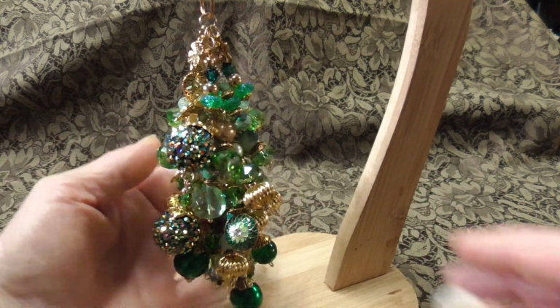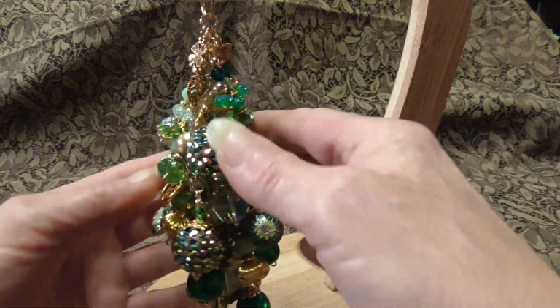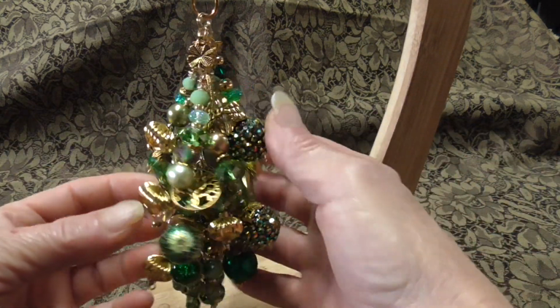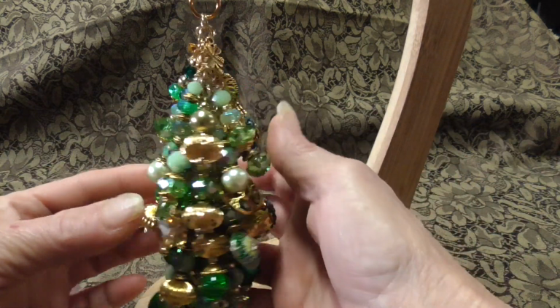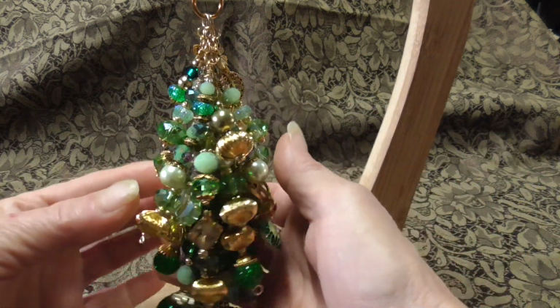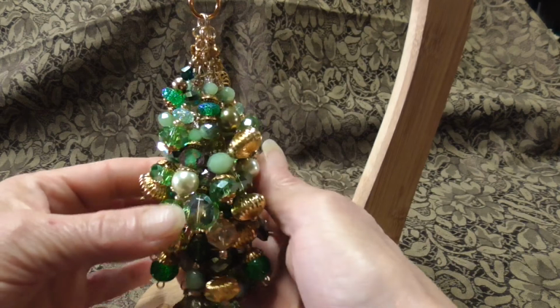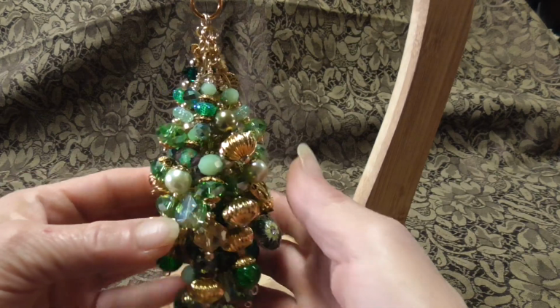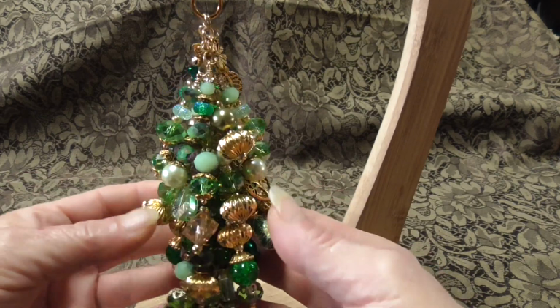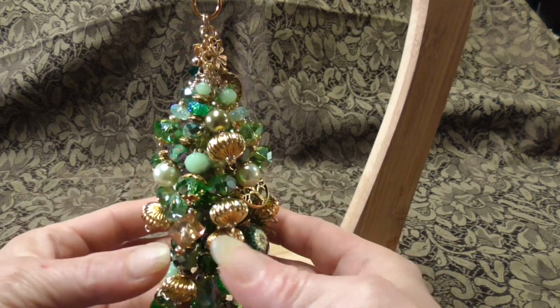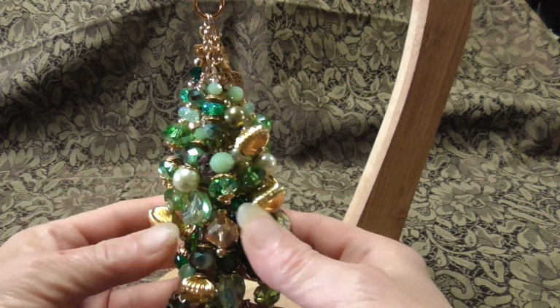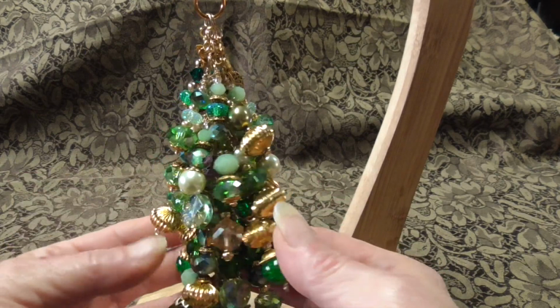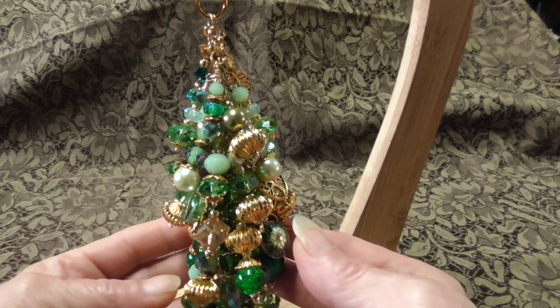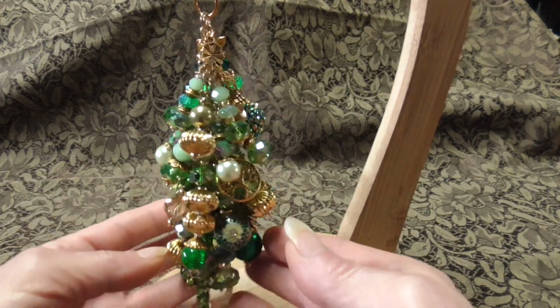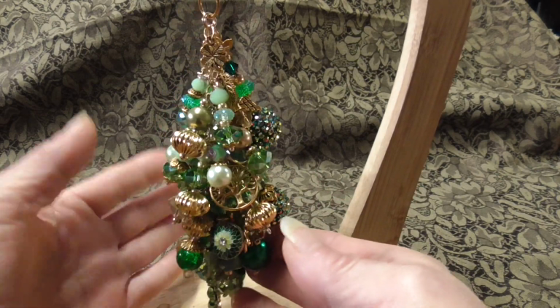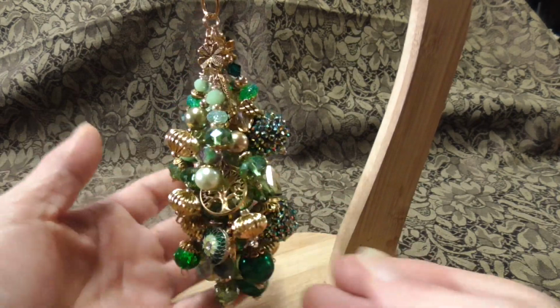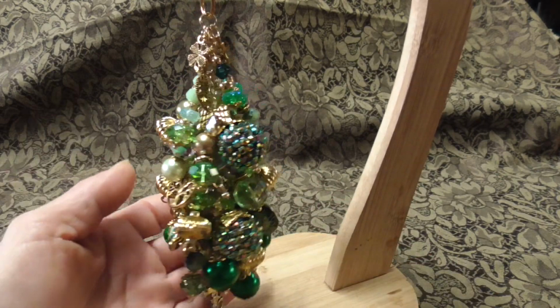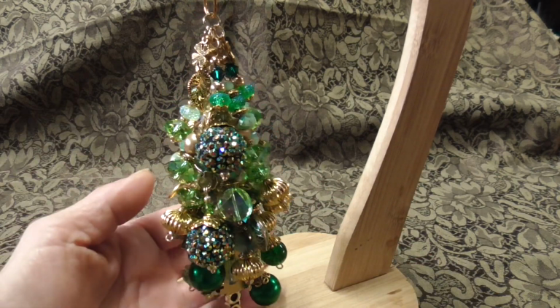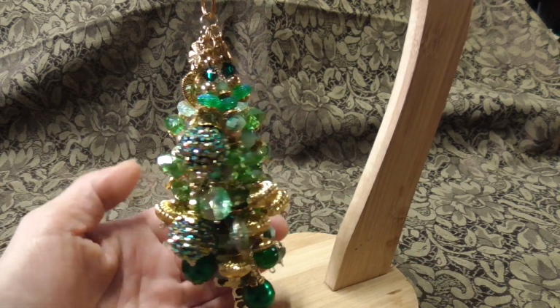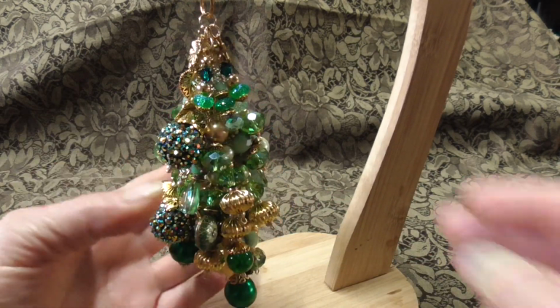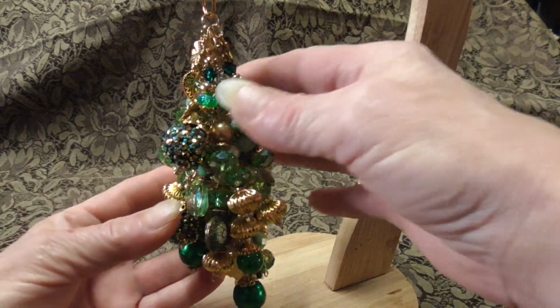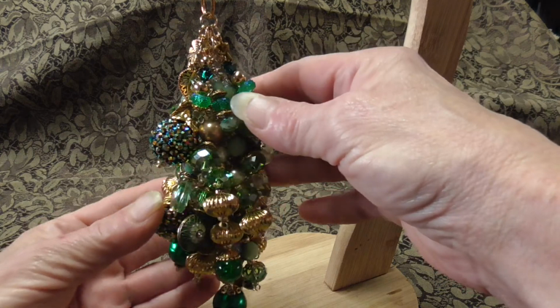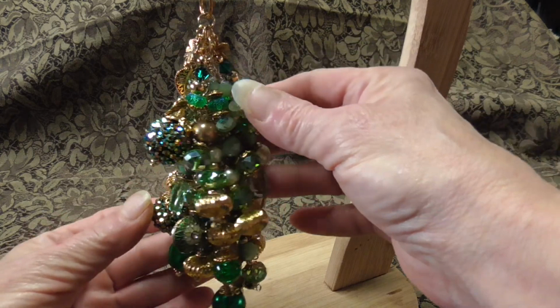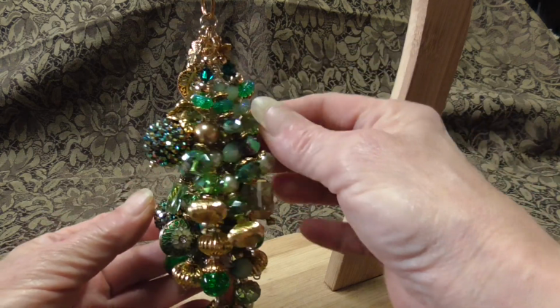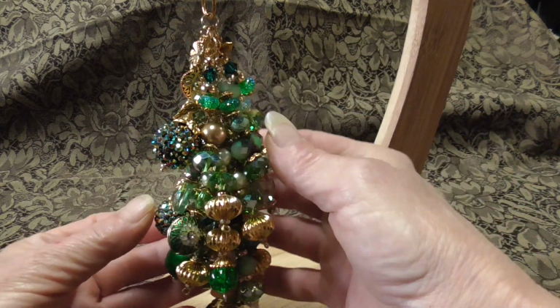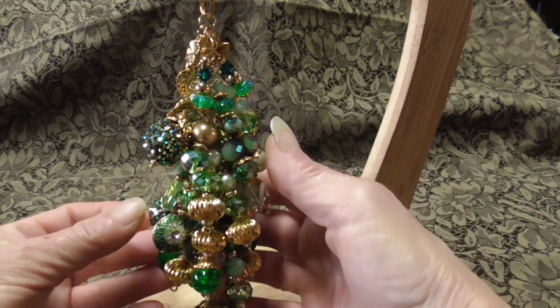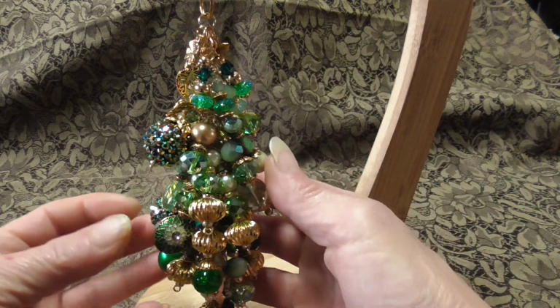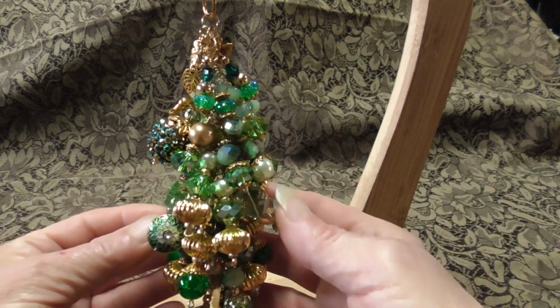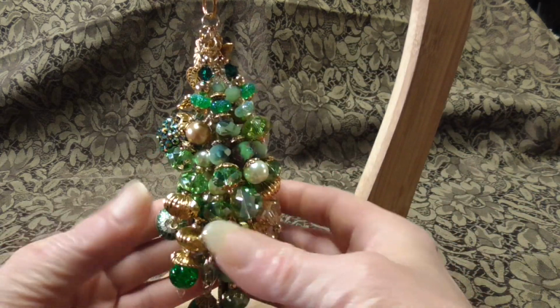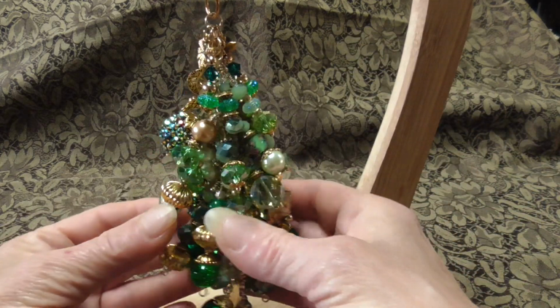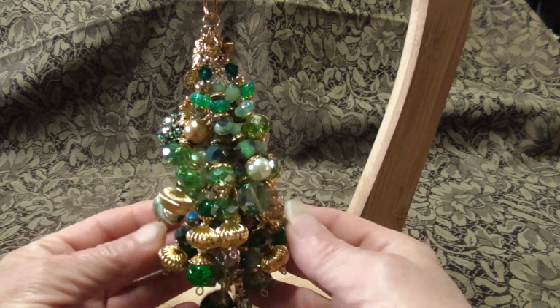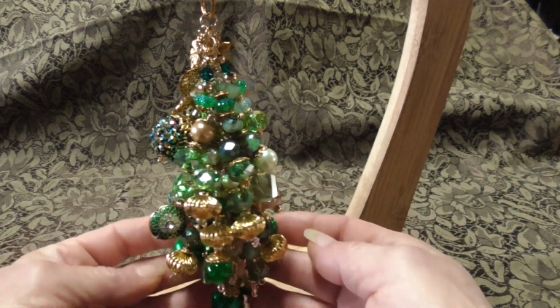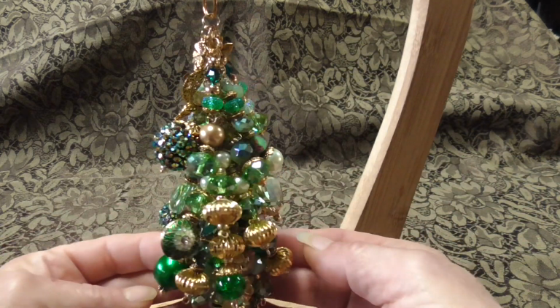As you can see it's greens and gold. It's really pretty. There's lots of crystals and glass beads and charms throughout.